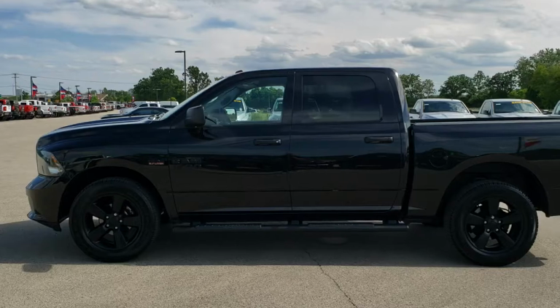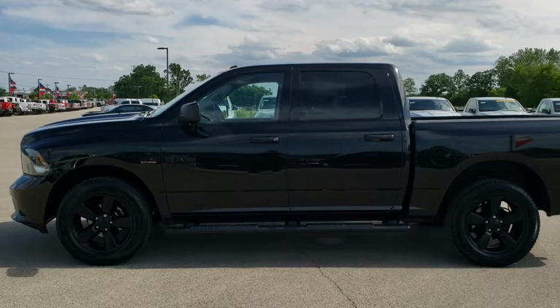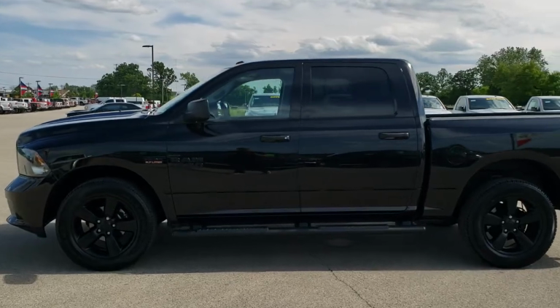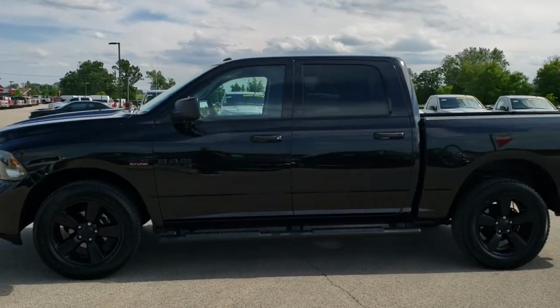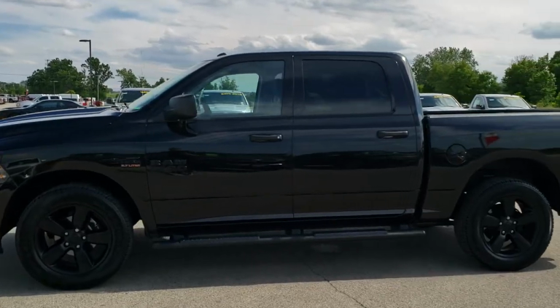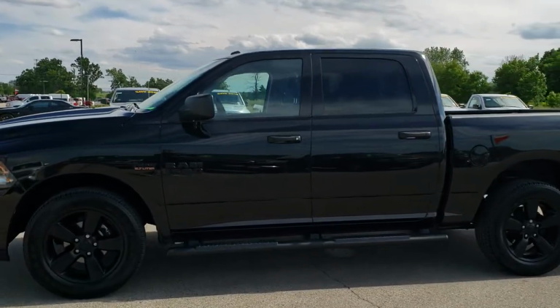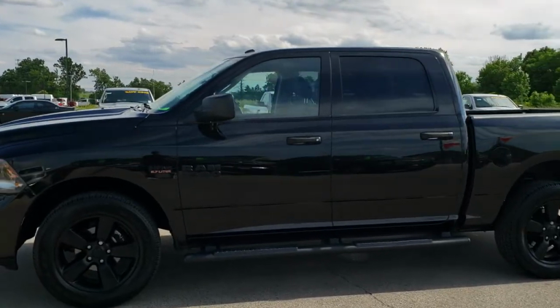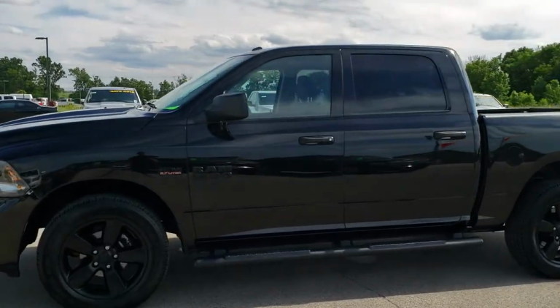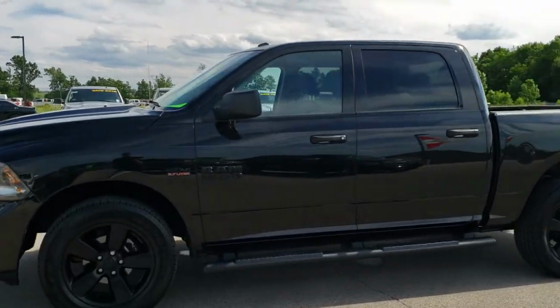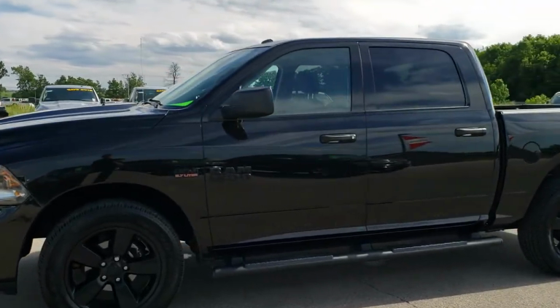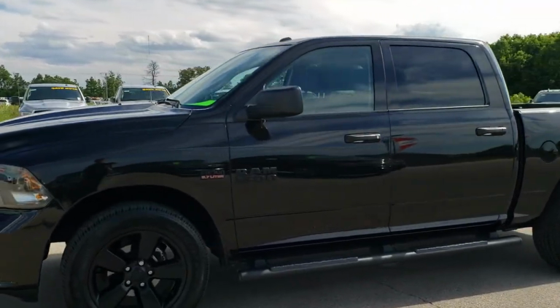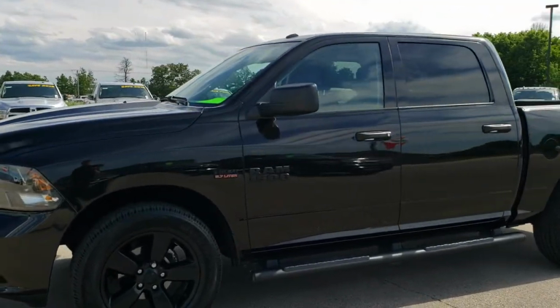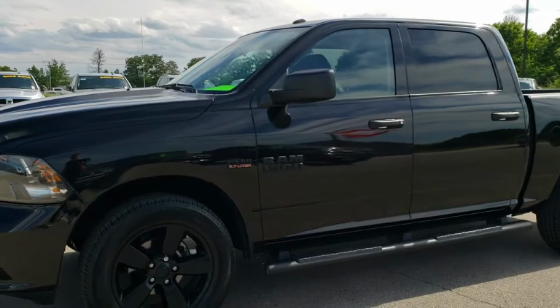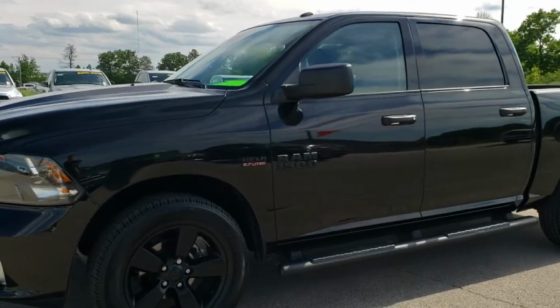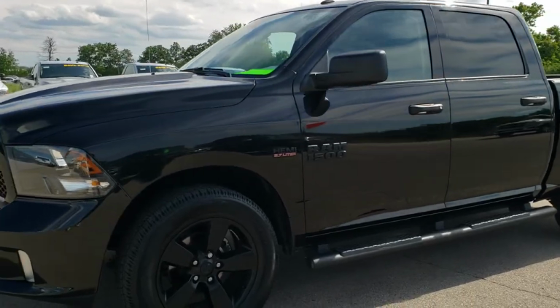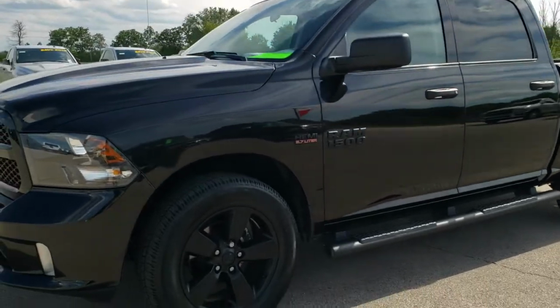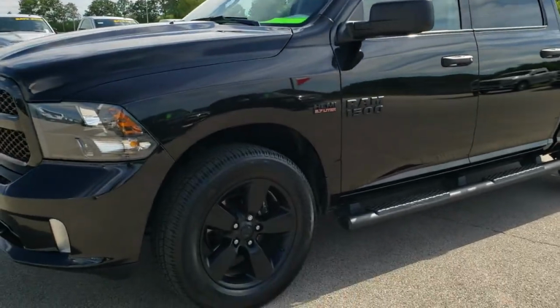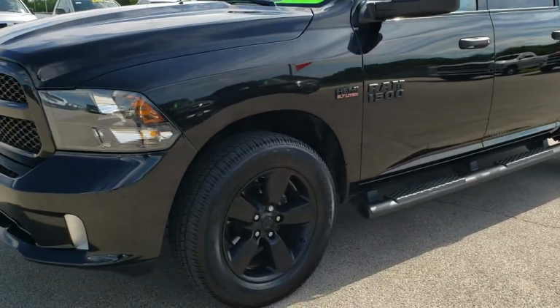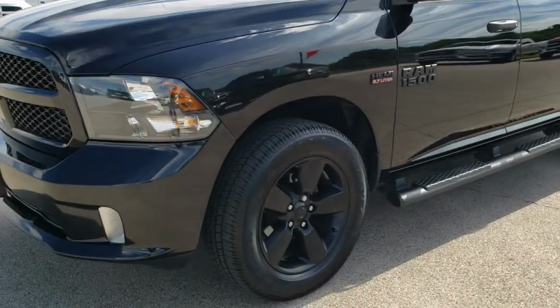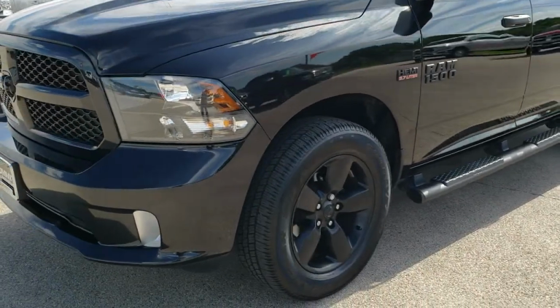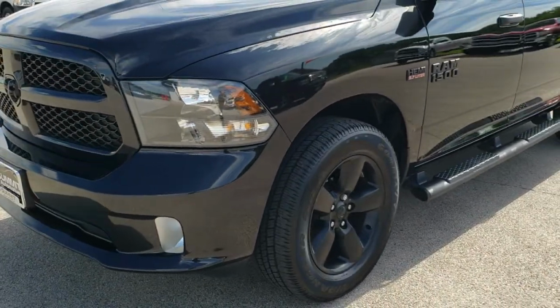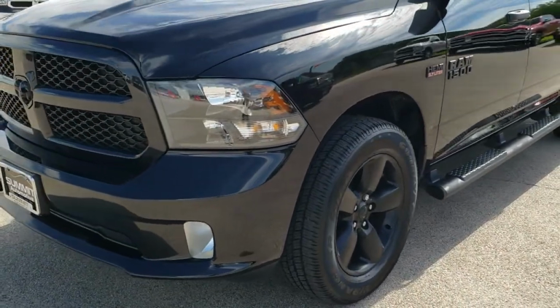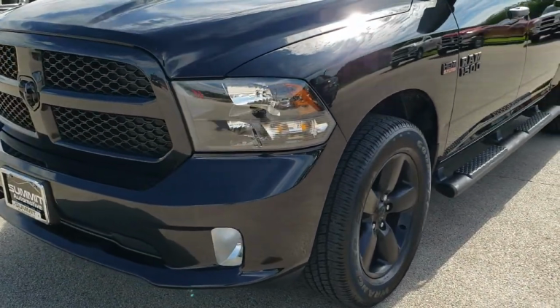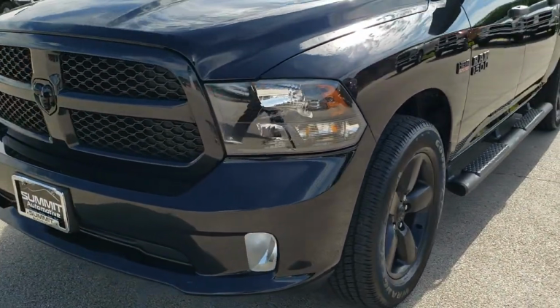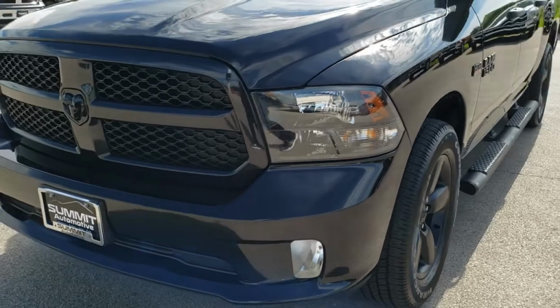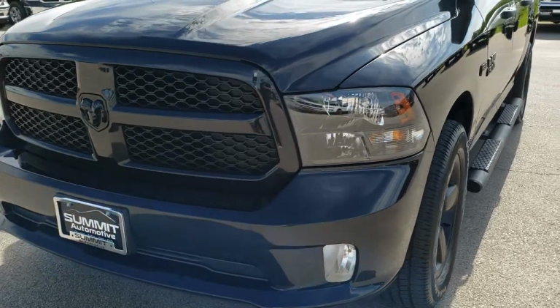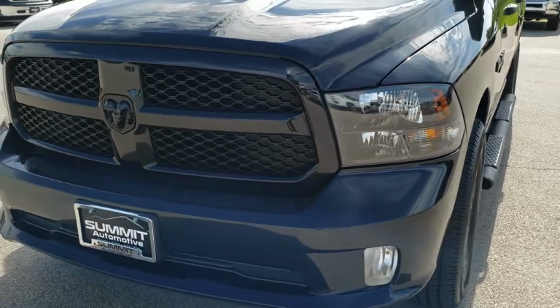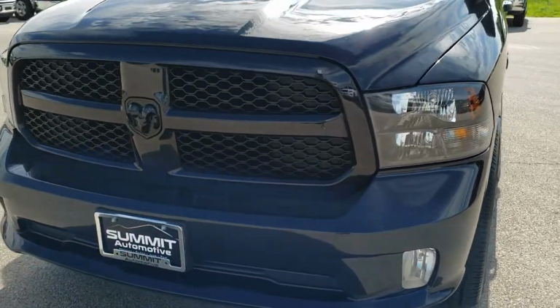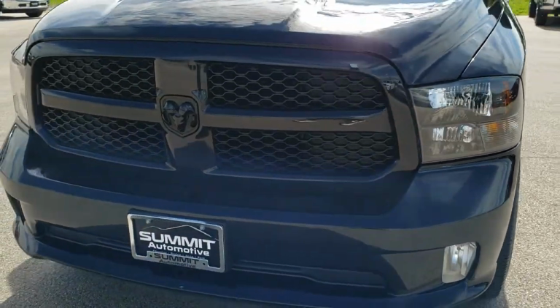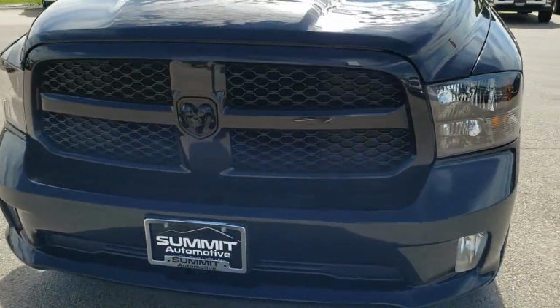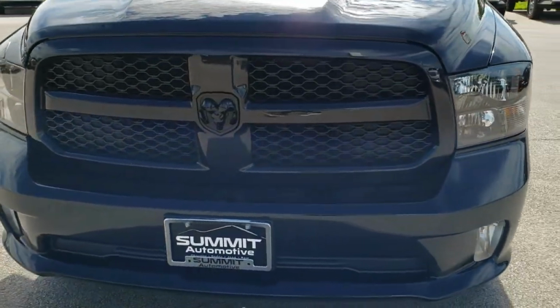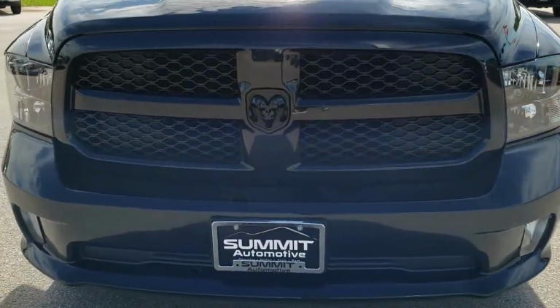This is stock number 10162. We are here at Summit Automotive in Fond du Lac, Wisconsin, your new and used light-duty truck and Ram headquarters. Today we are checking out this super clean 2017